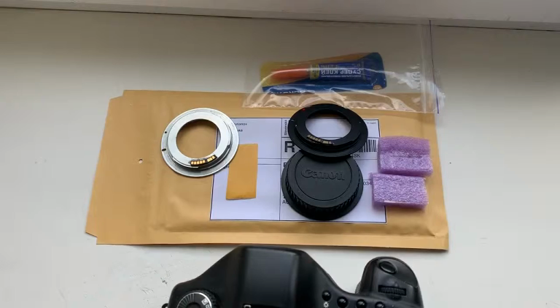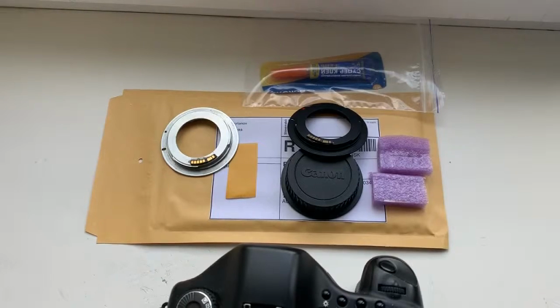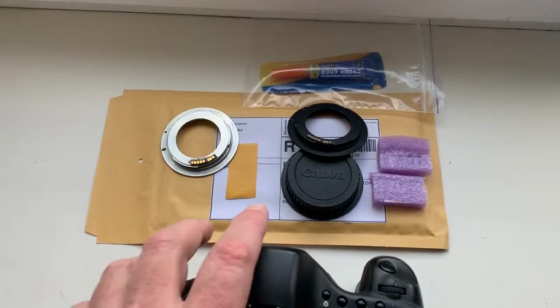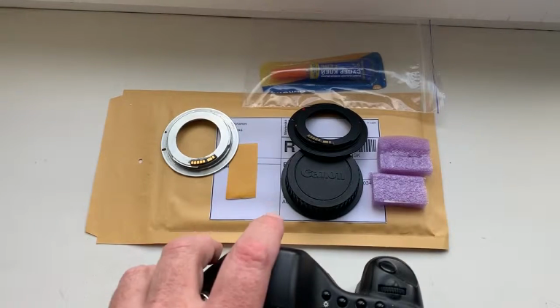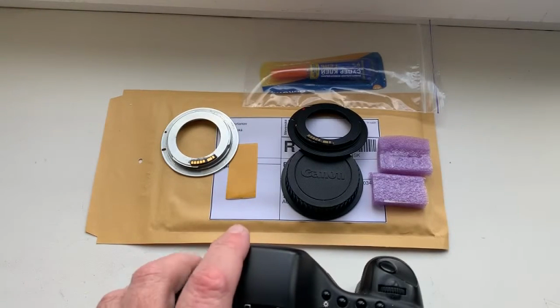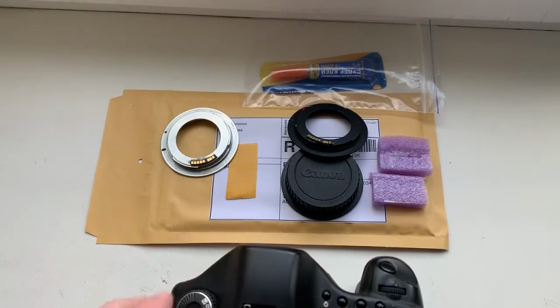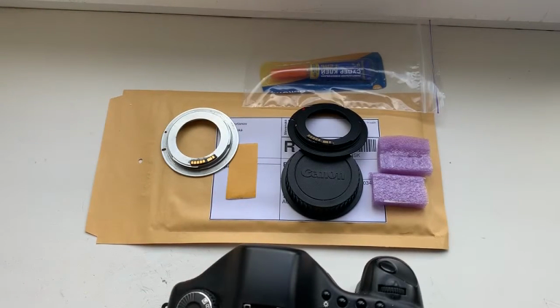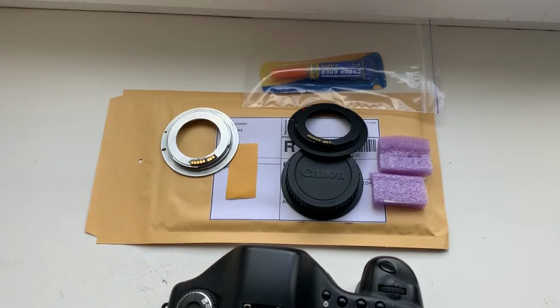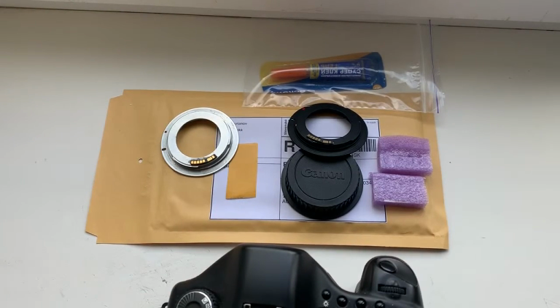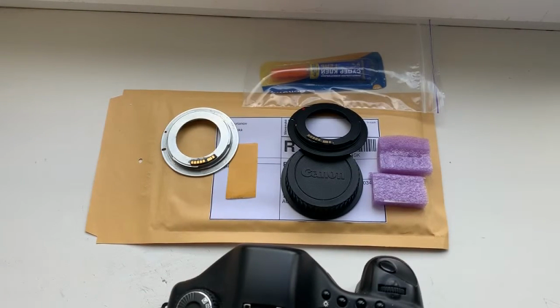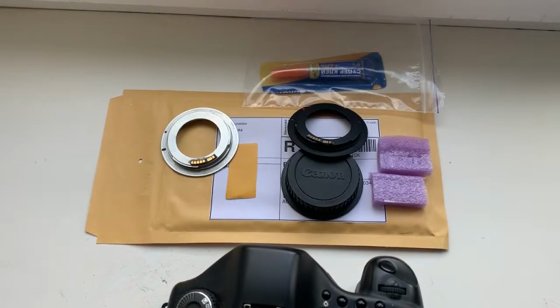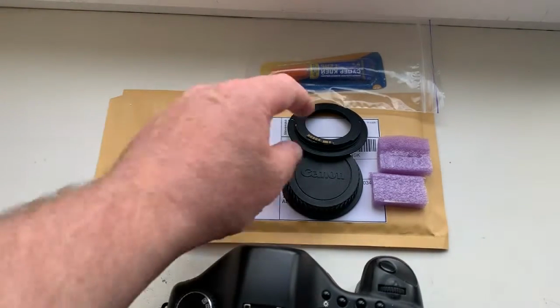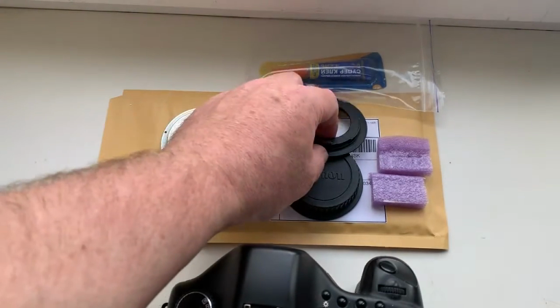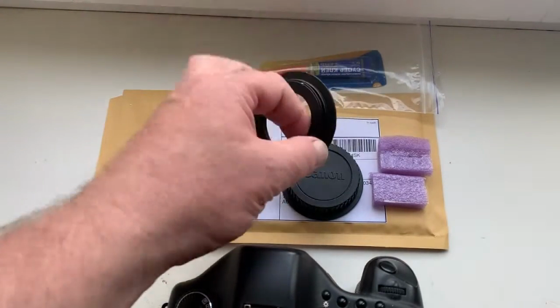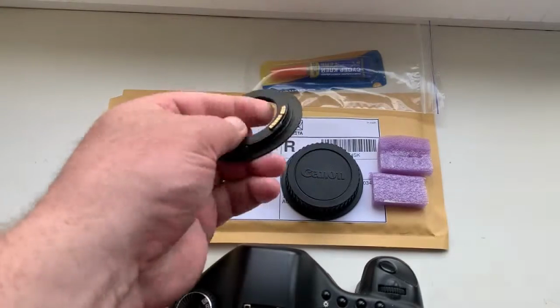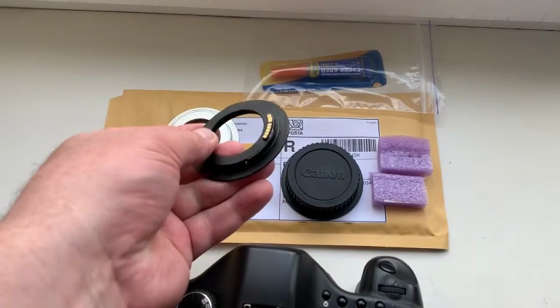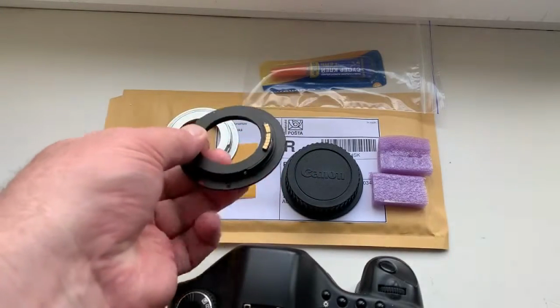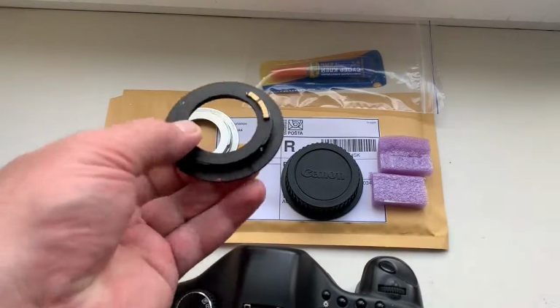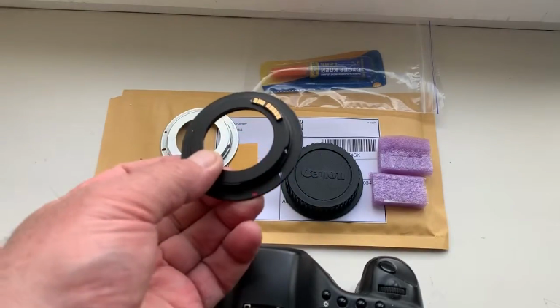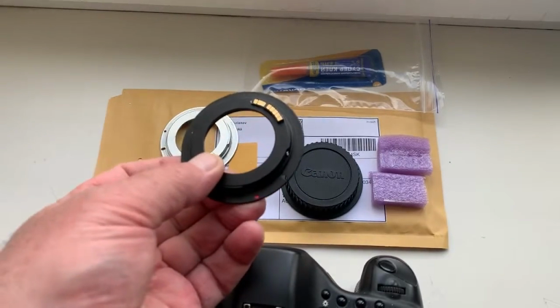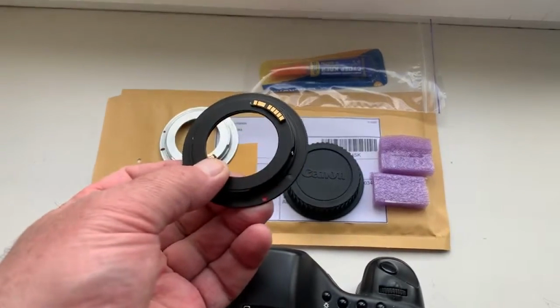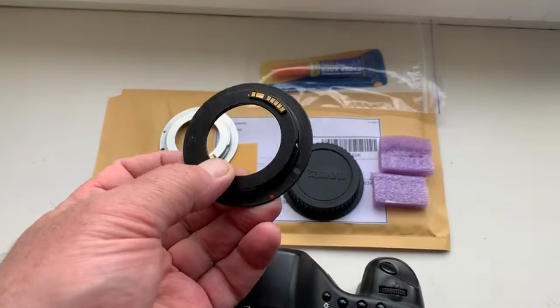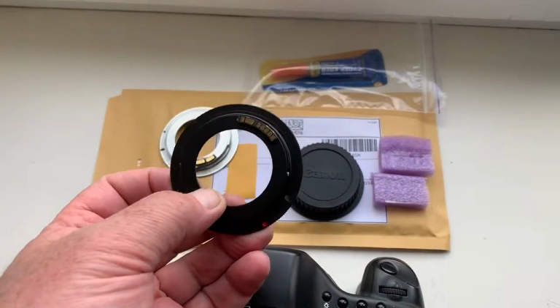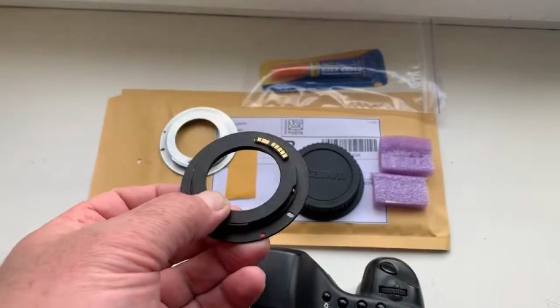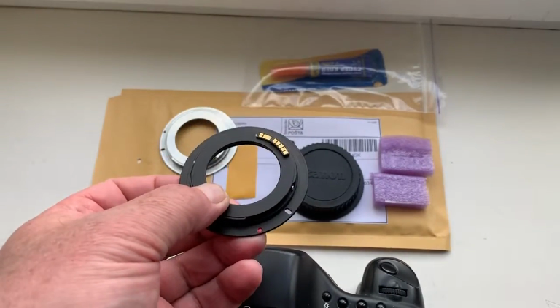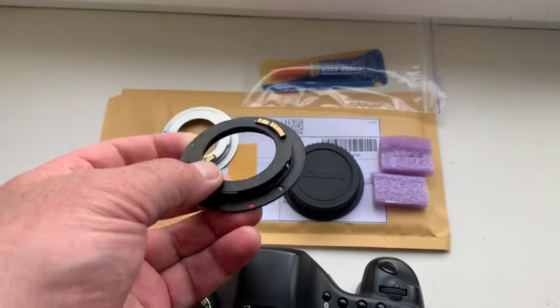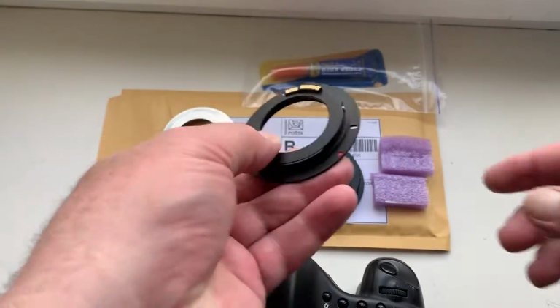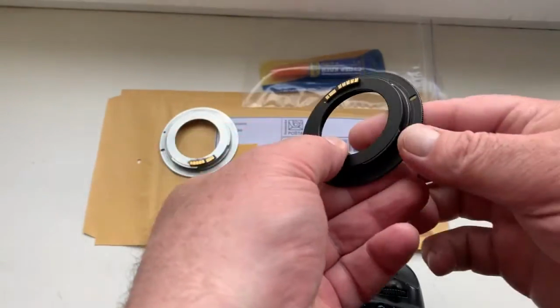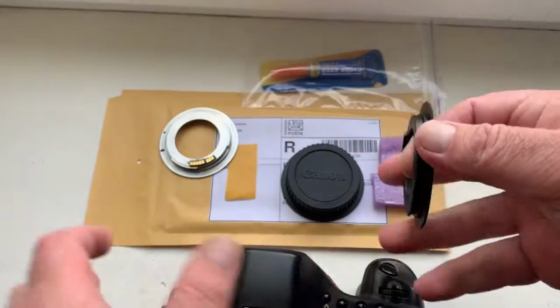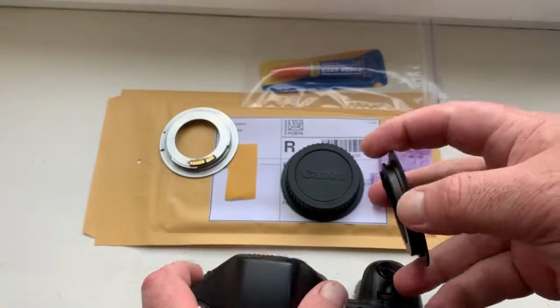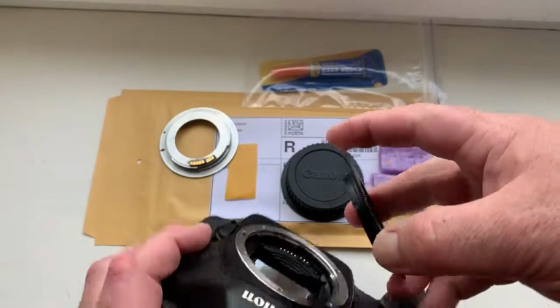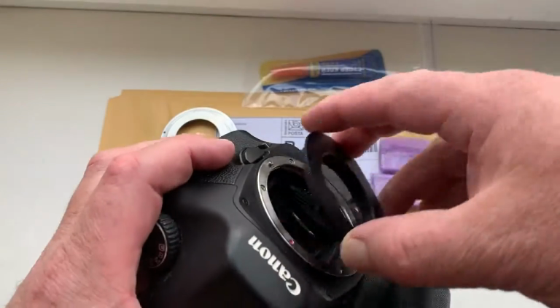Hello Mike, this video is about your adapter and new chip. Look, this is your adapter with chip. Now I check it in my camera.